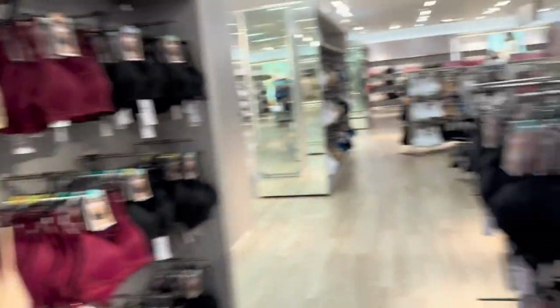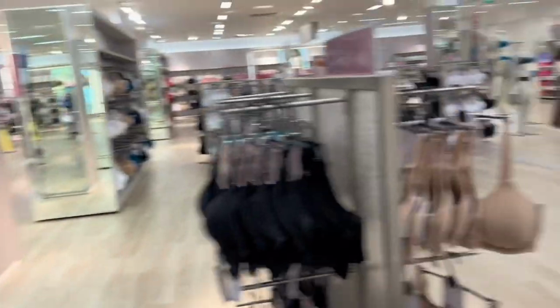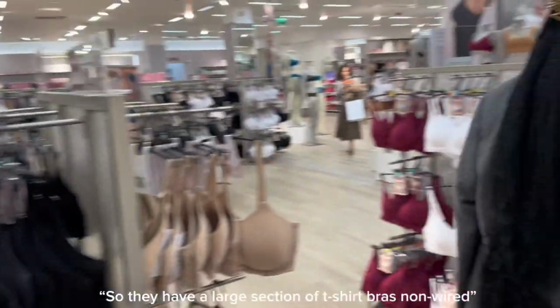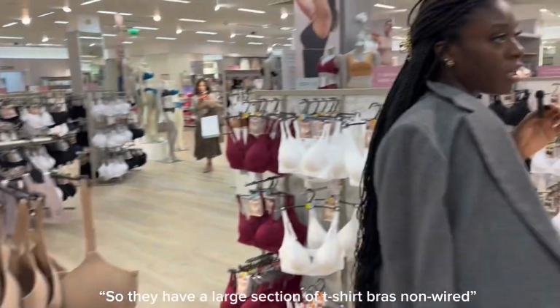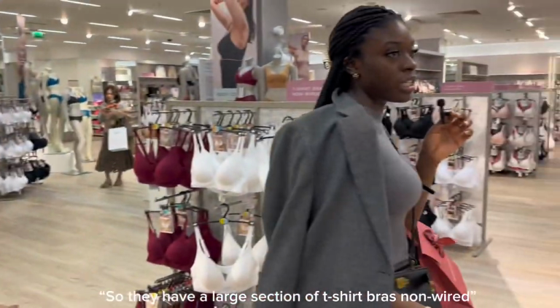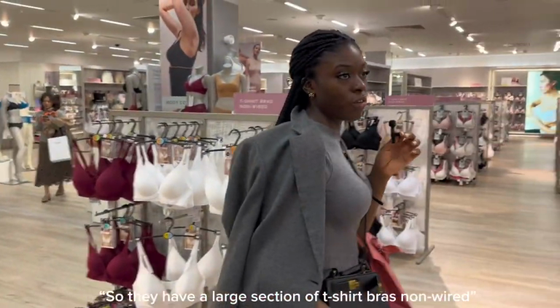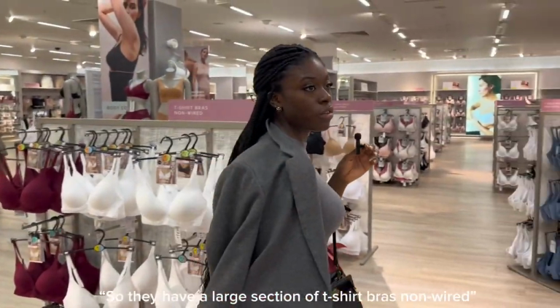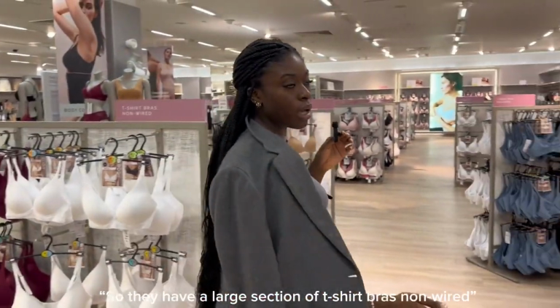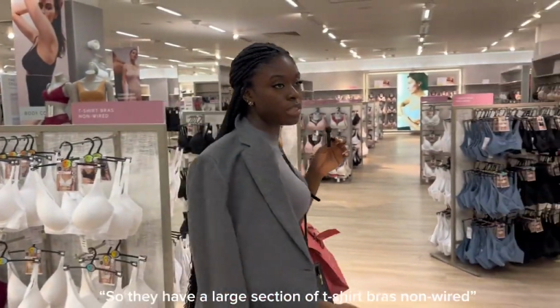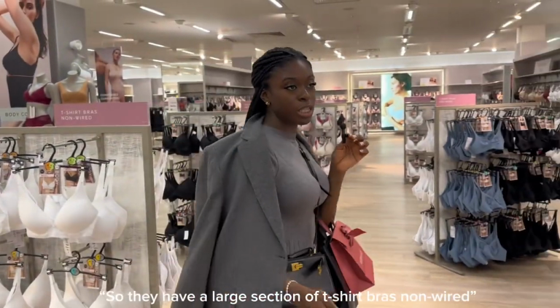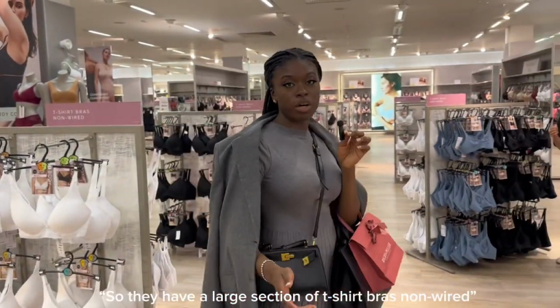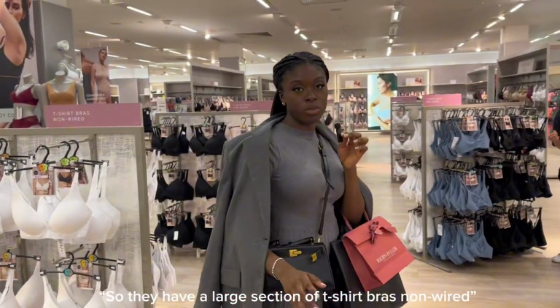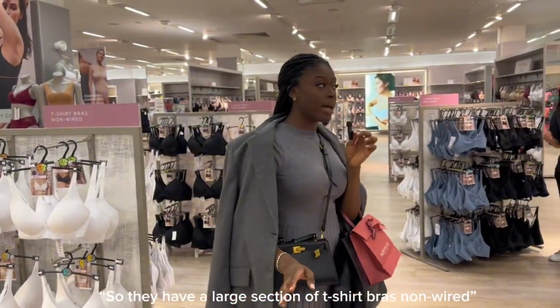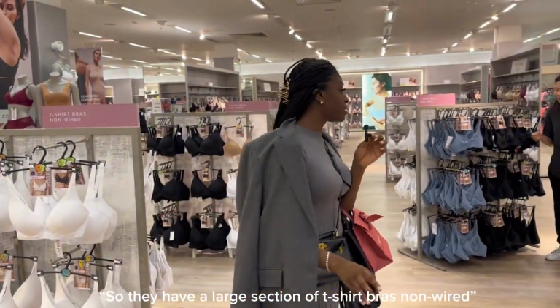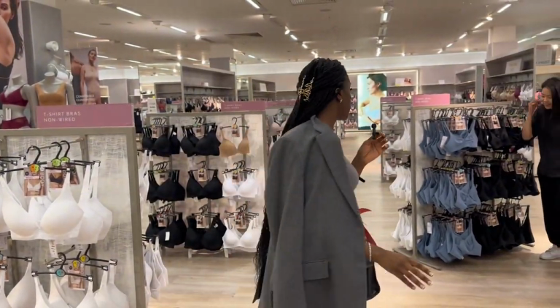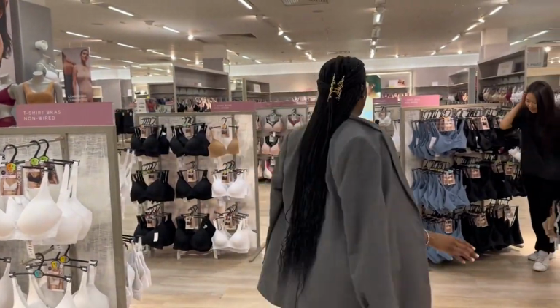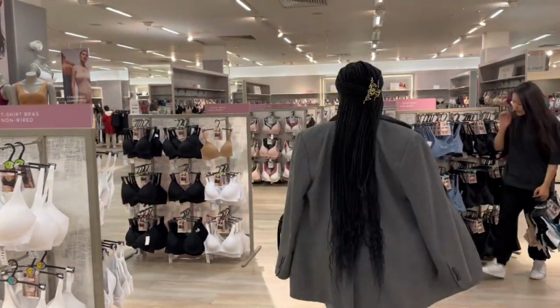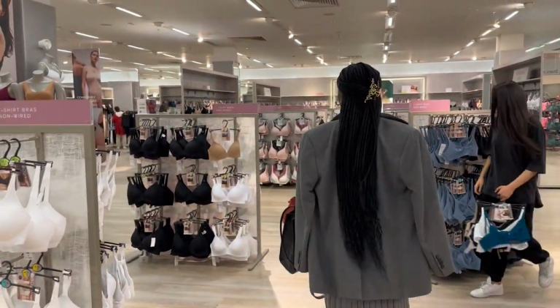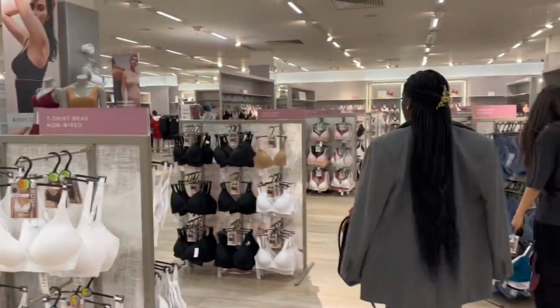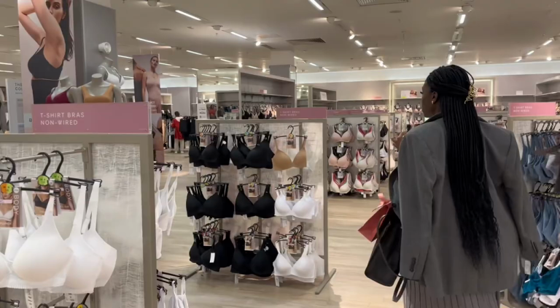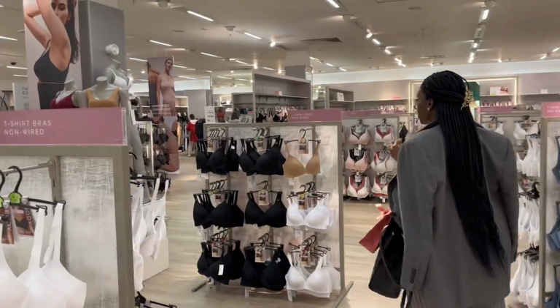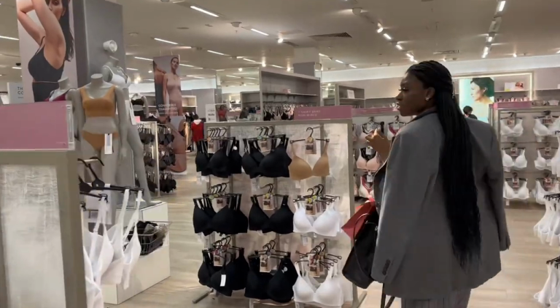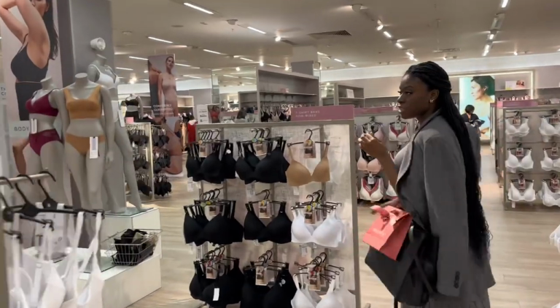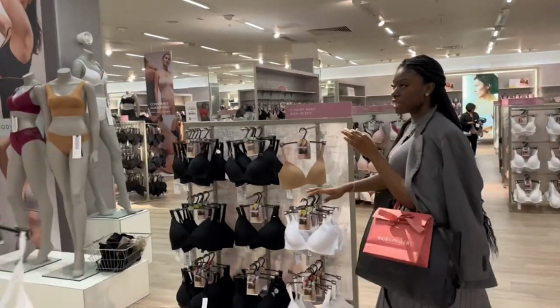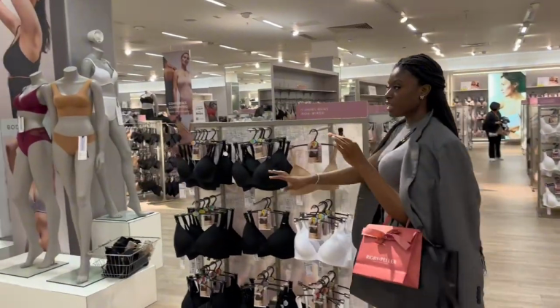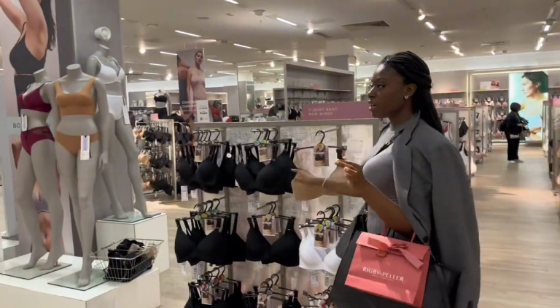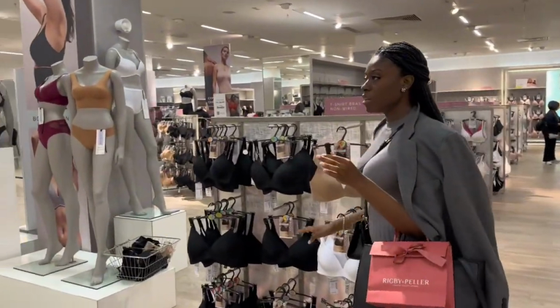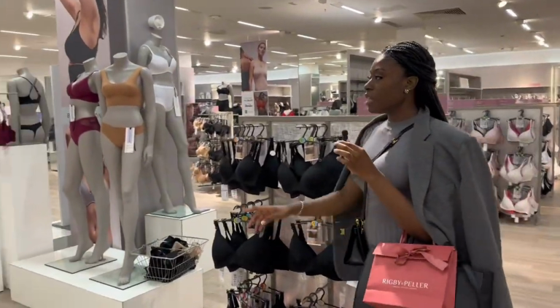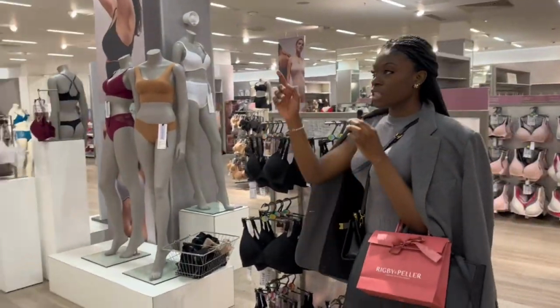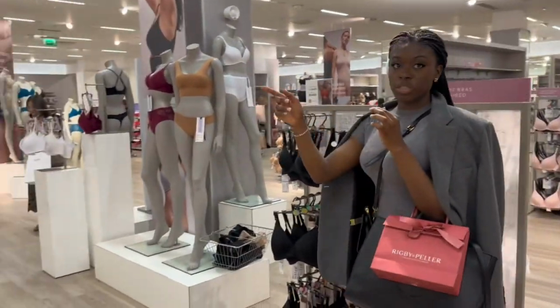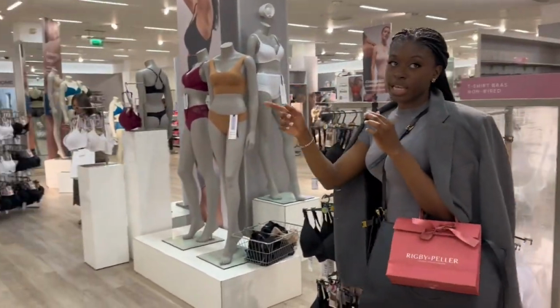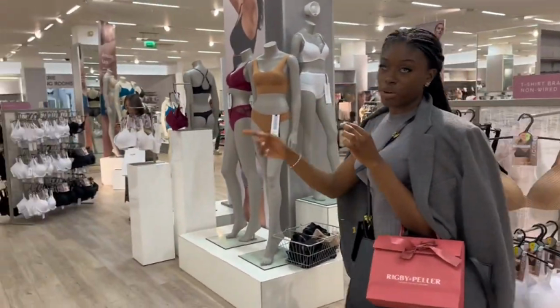They have a large section of t-shirt bras, non-wired. Now let's go to the lace bras.